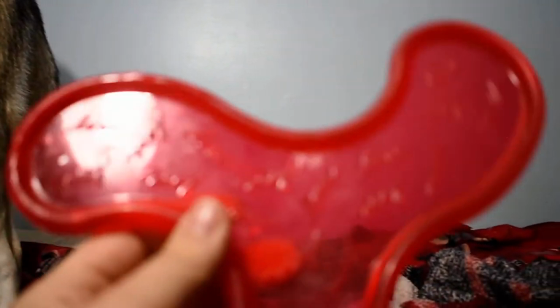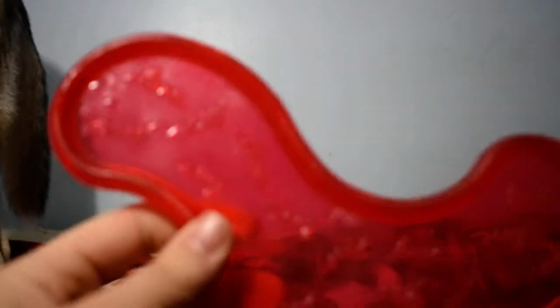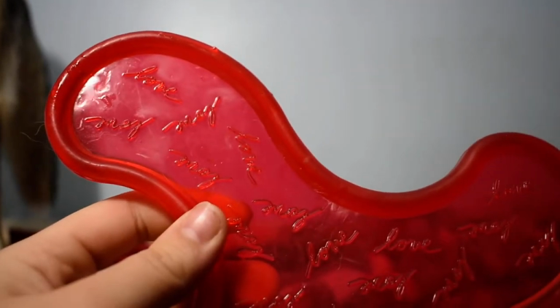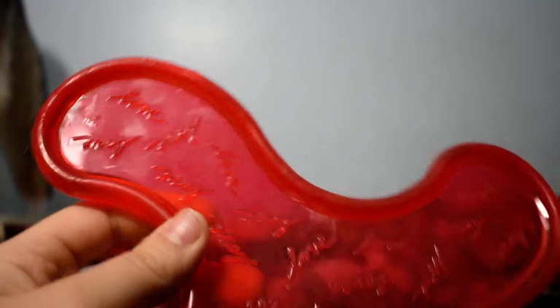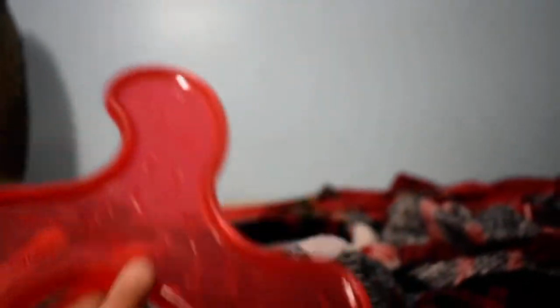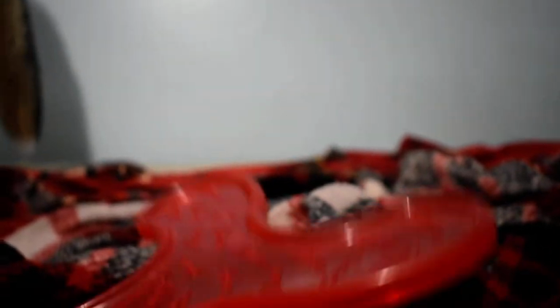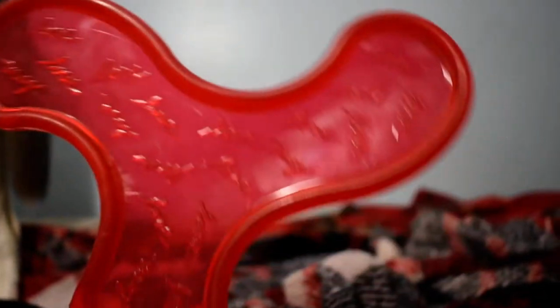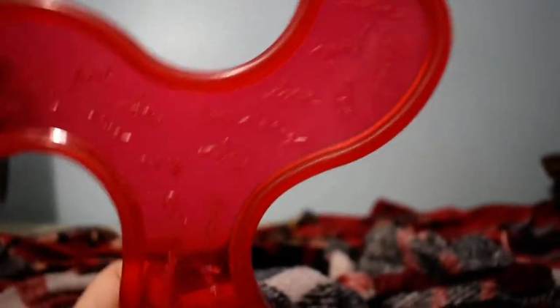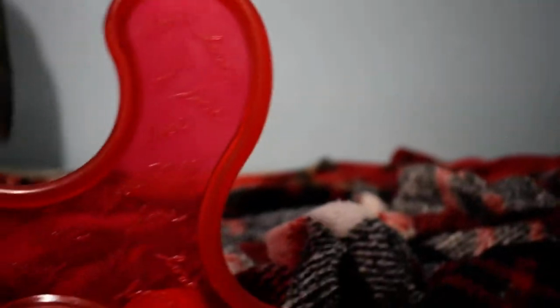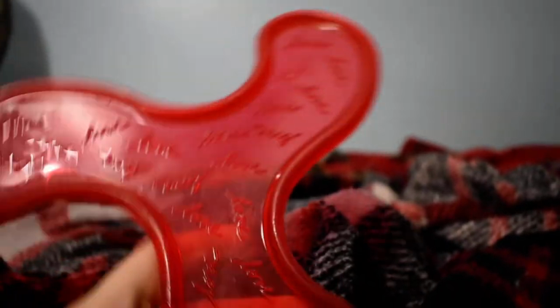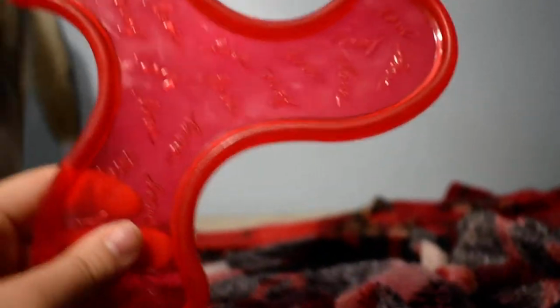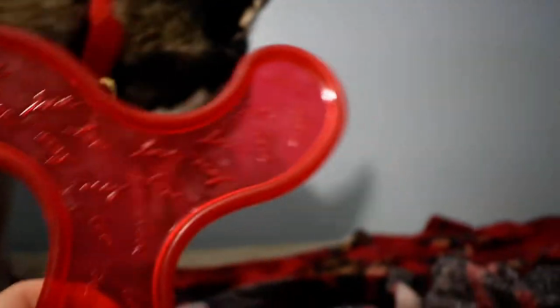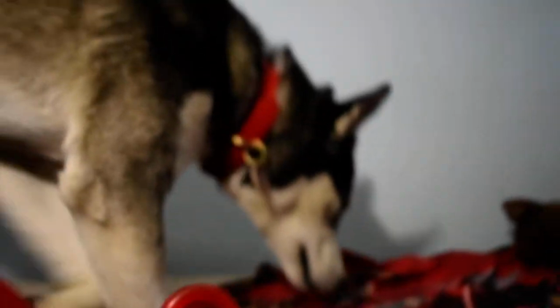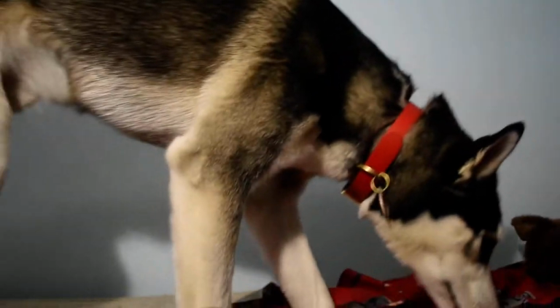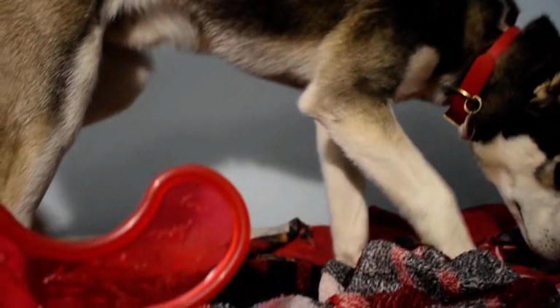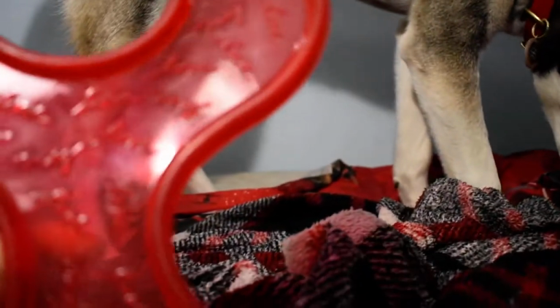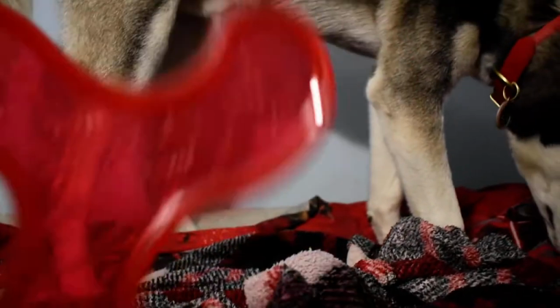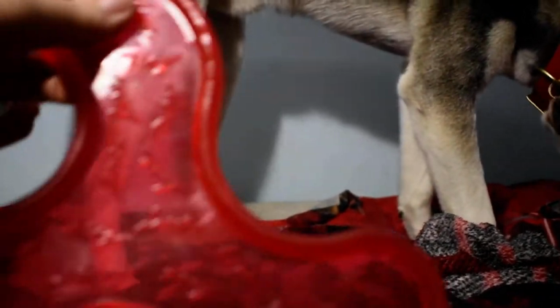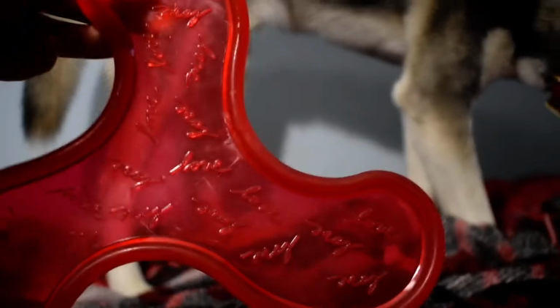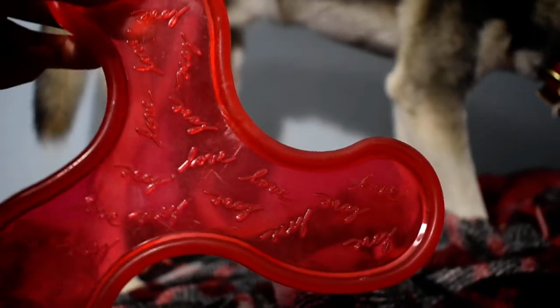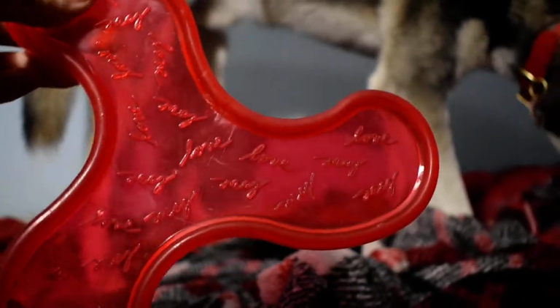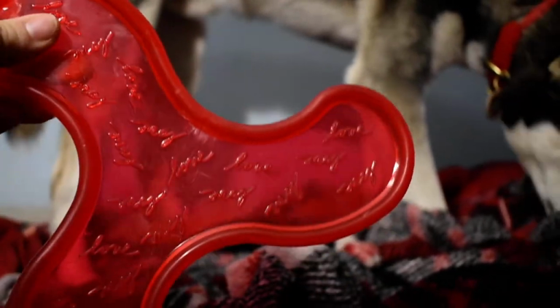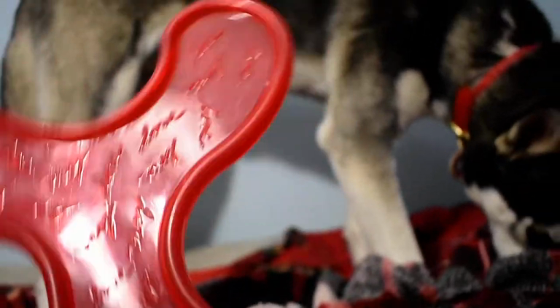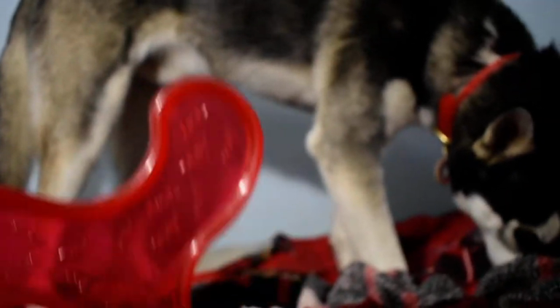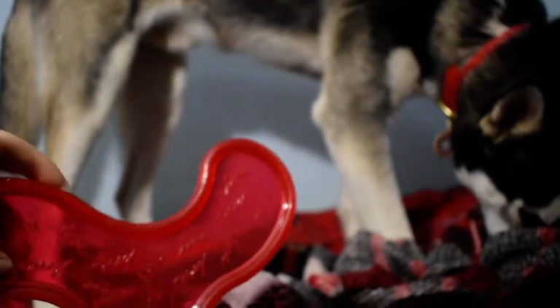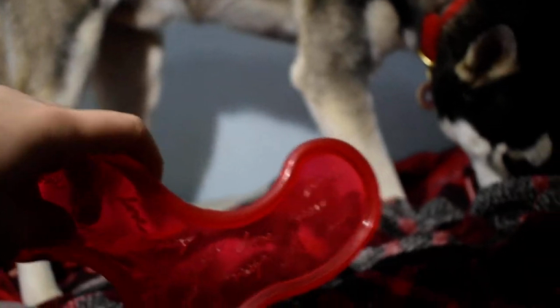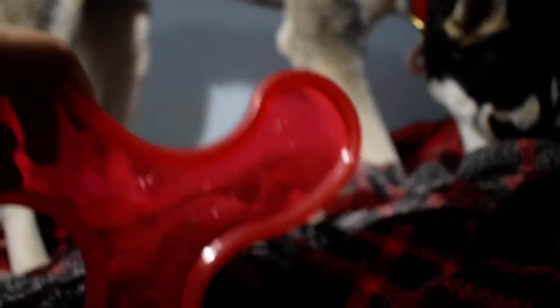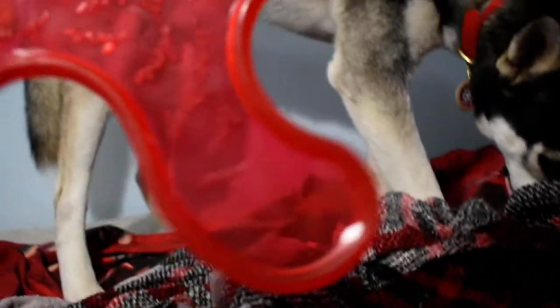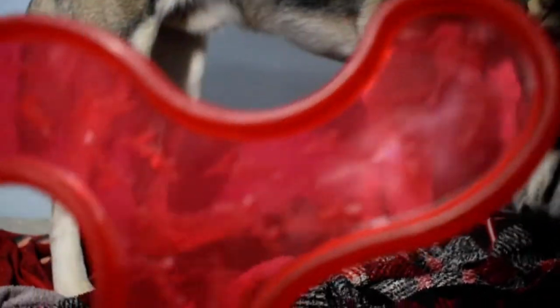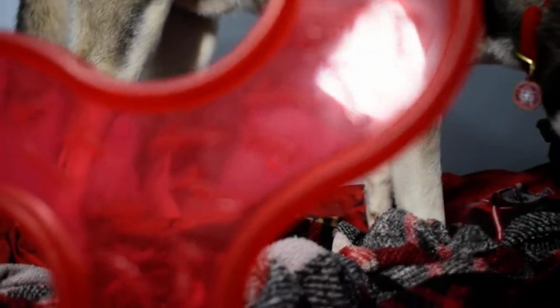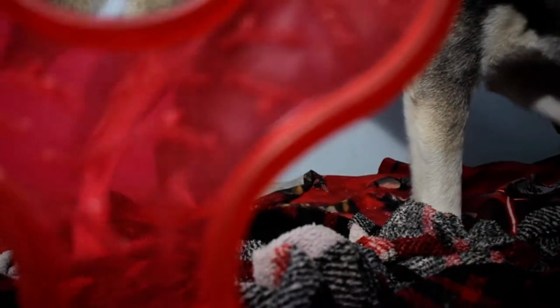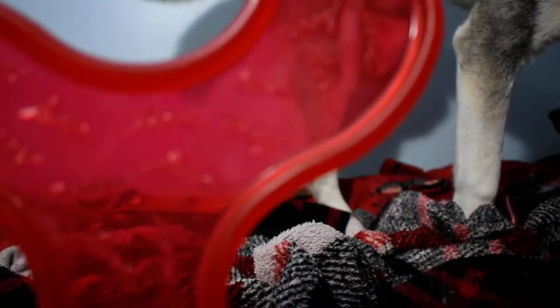He likes to chew on this and toss it around. He's not too good at frisbee, but he still has a lot of fun with this. So this is Flash's favorite toy for today. It's a shorter video than usual, but this is one of his favorites.